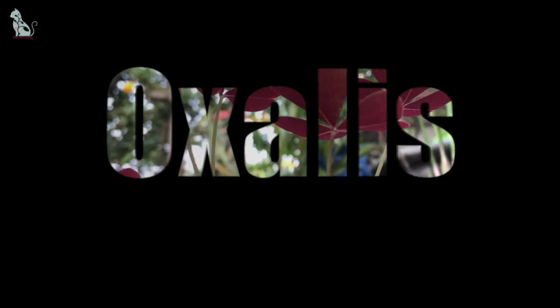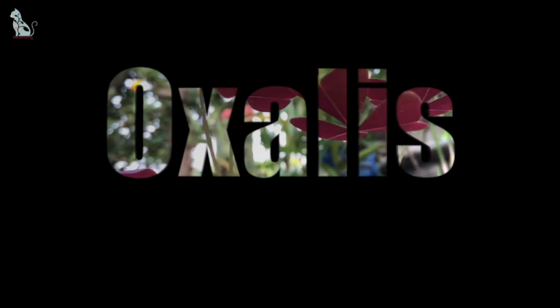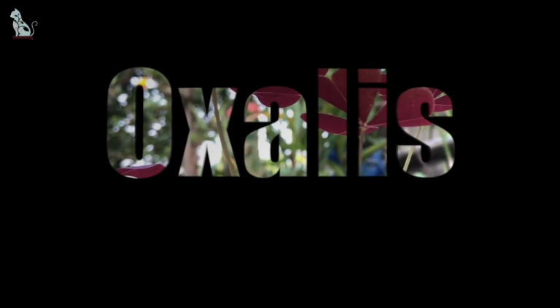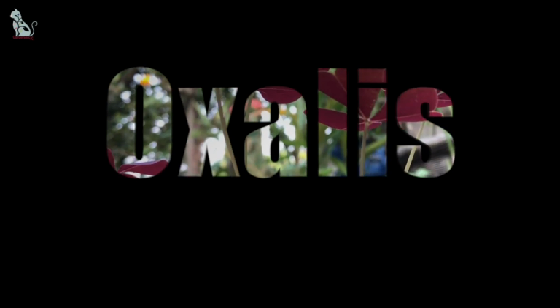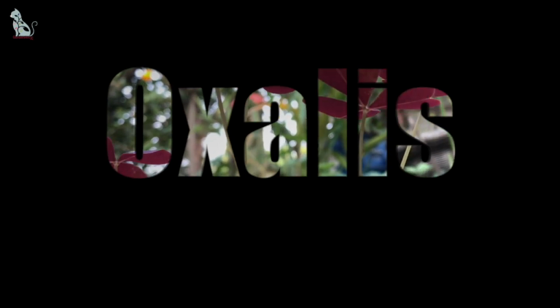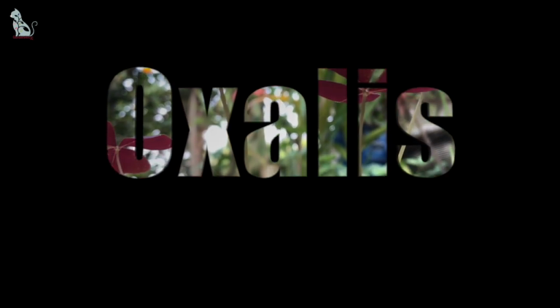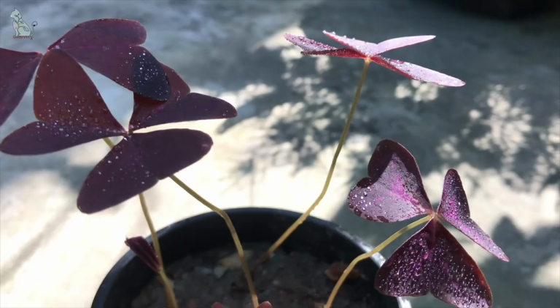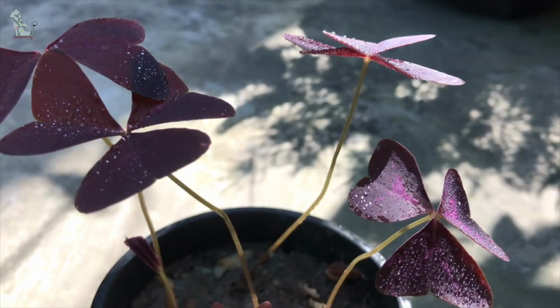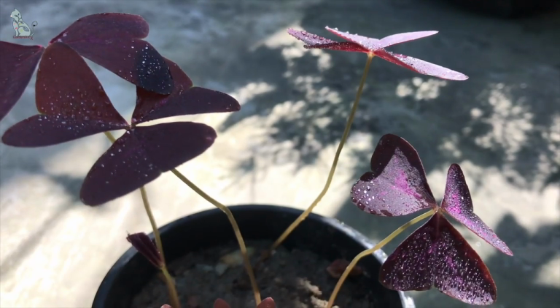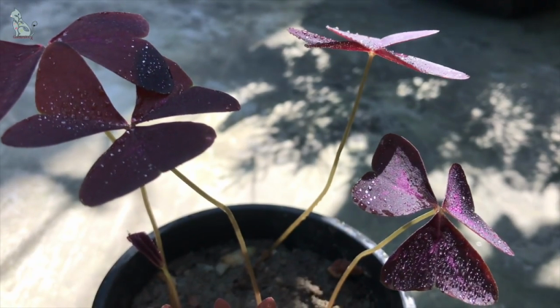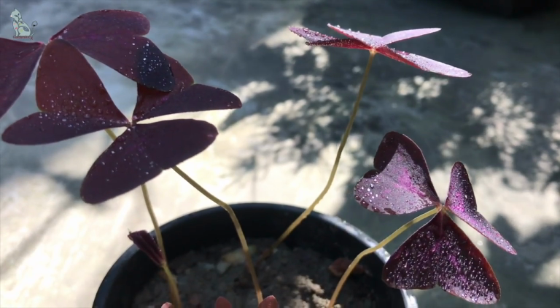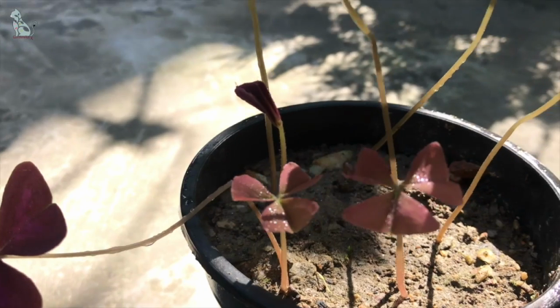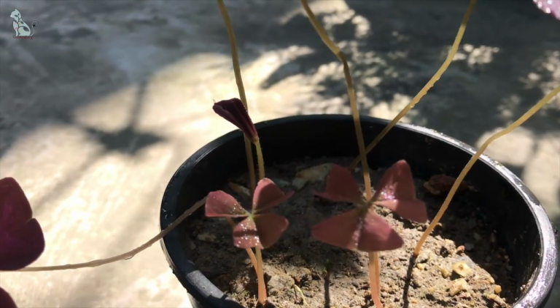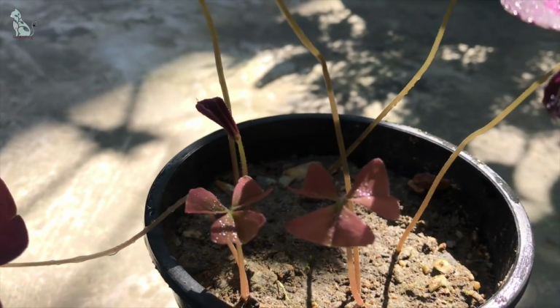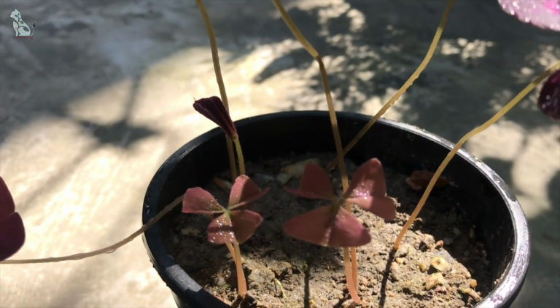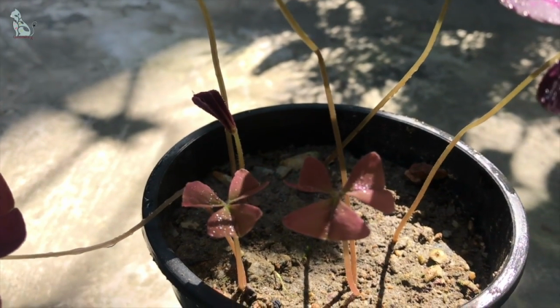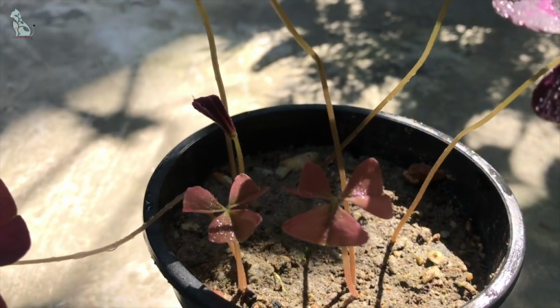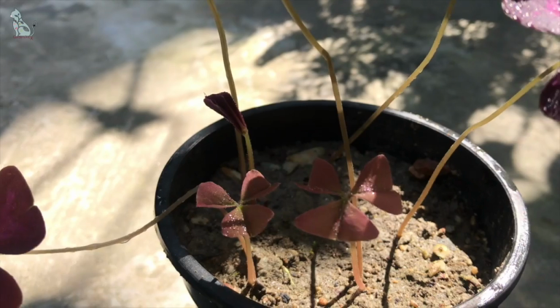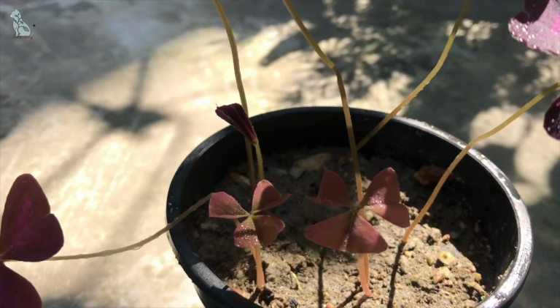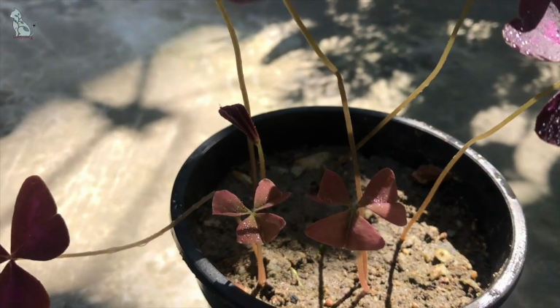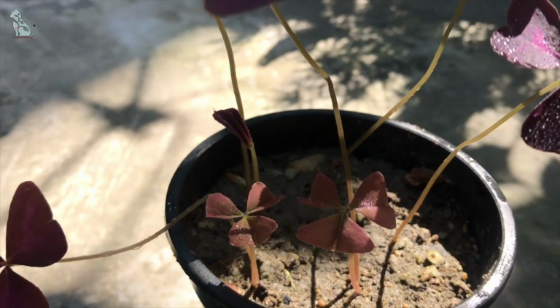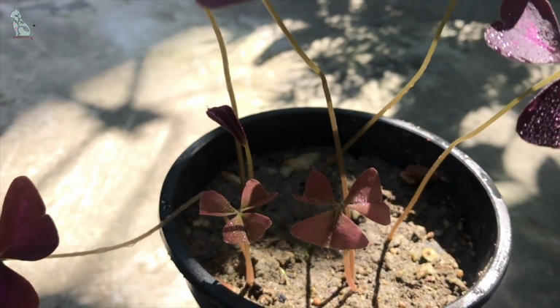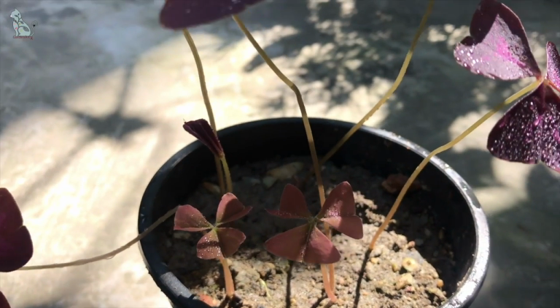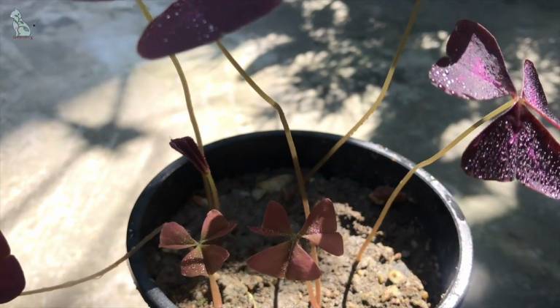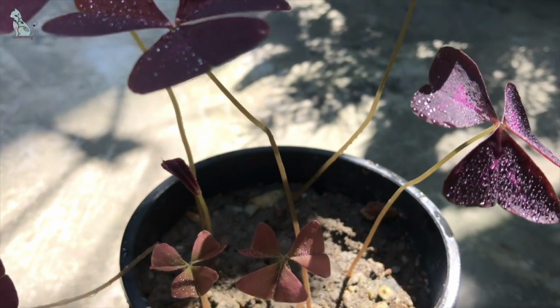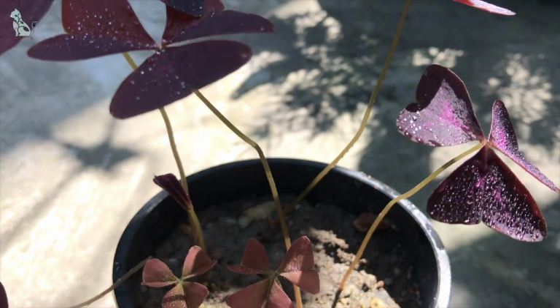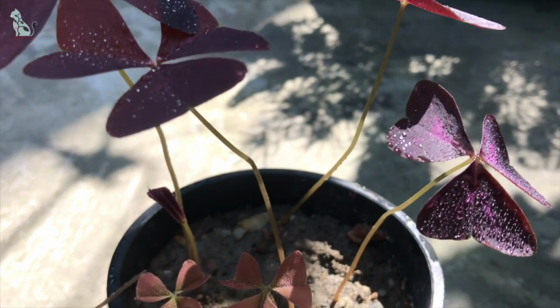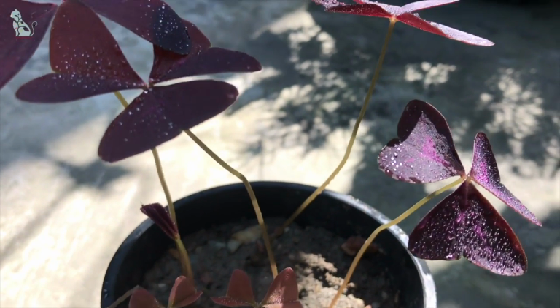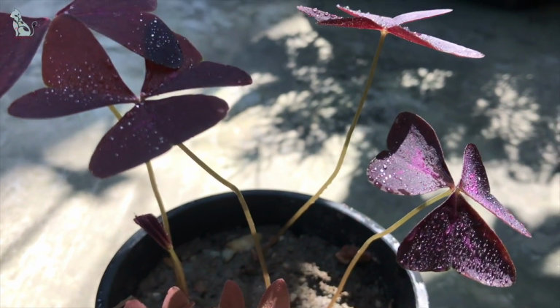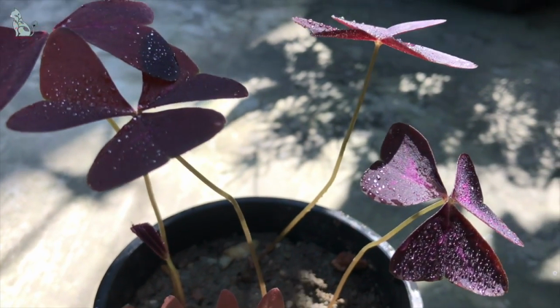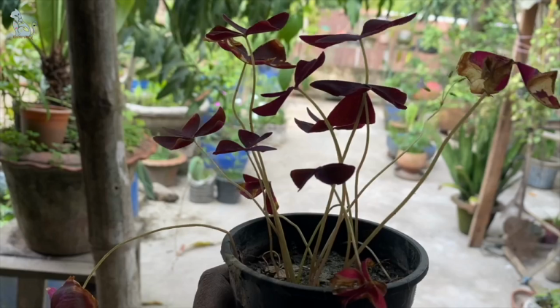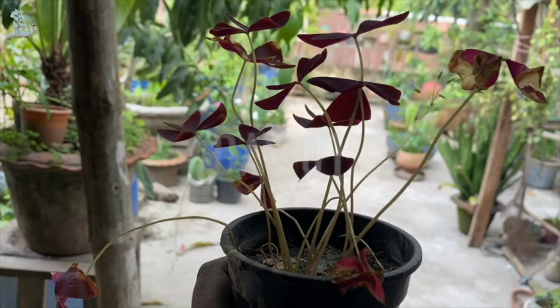I will show you the full experience of growing an oxalis plant from leaf branches in two minutes of video.